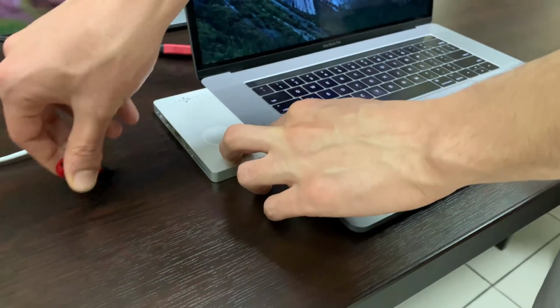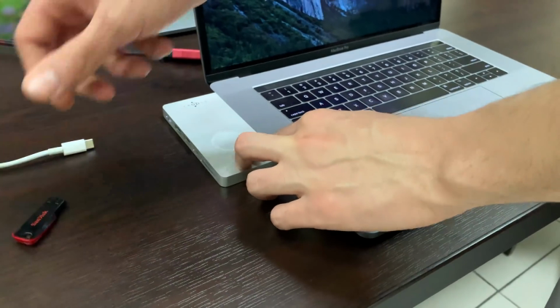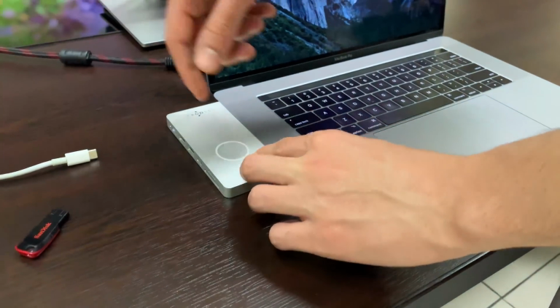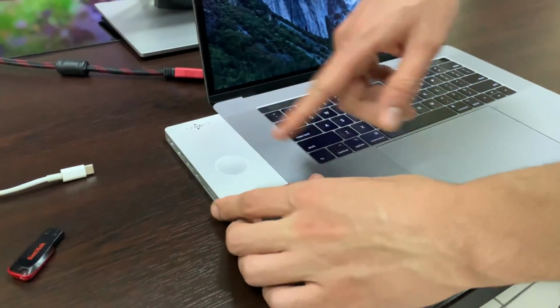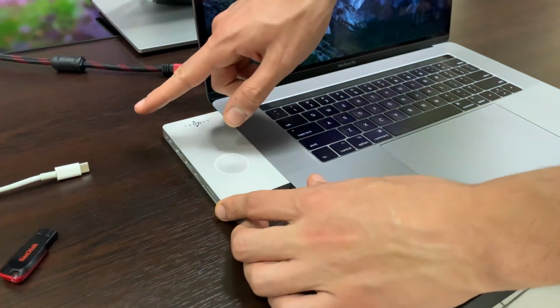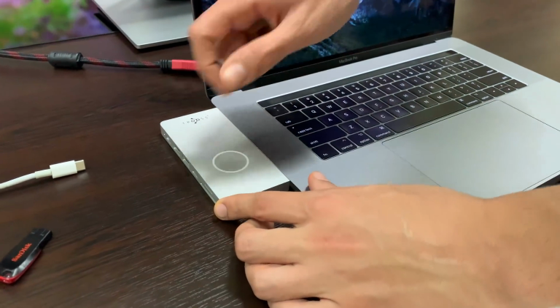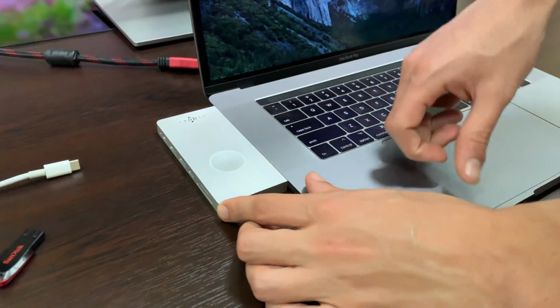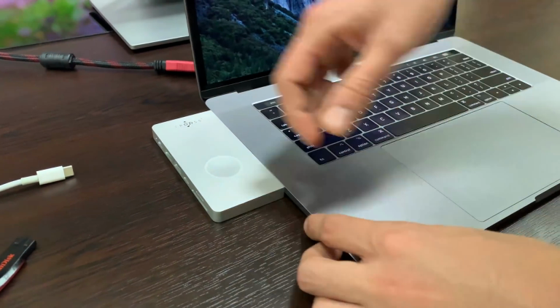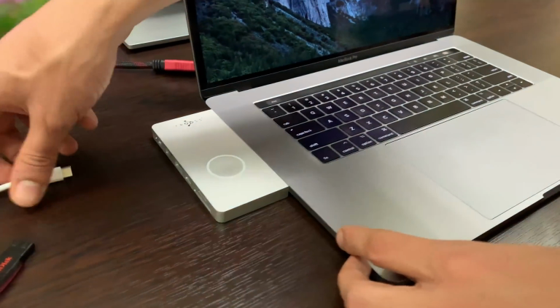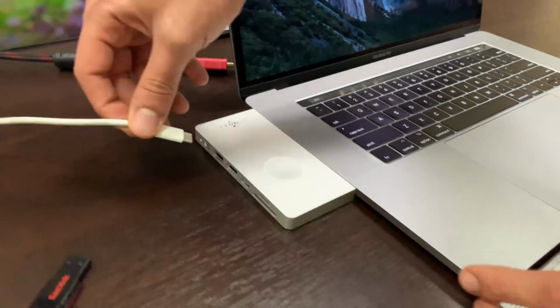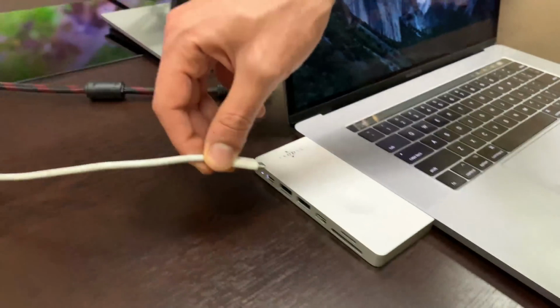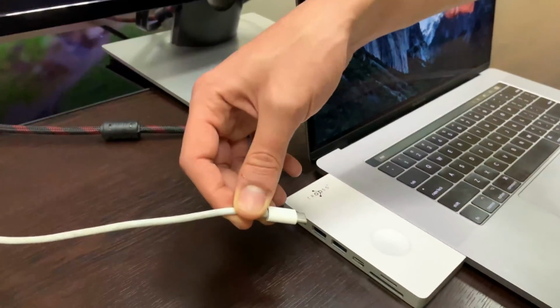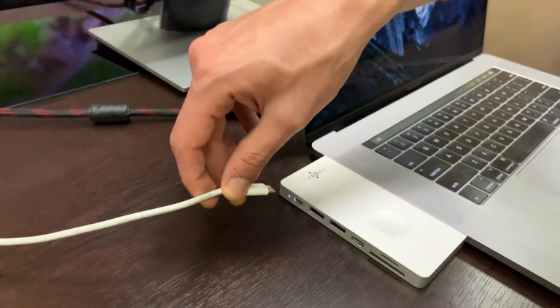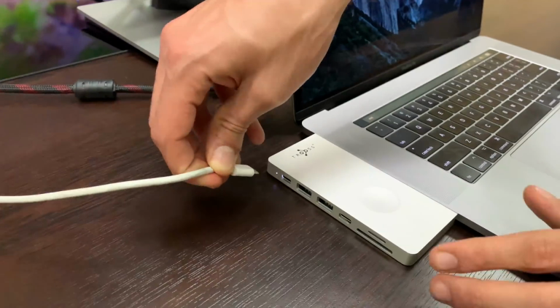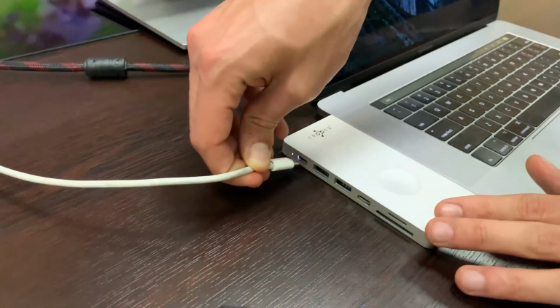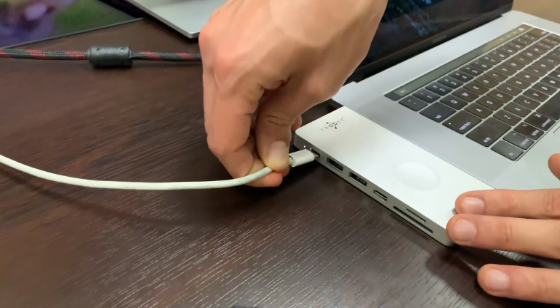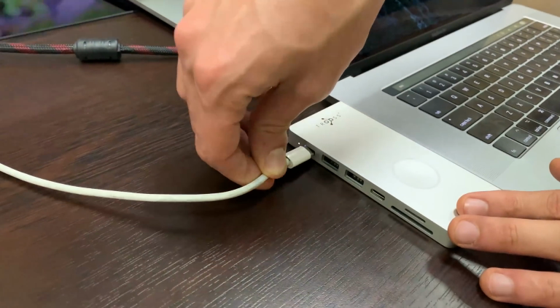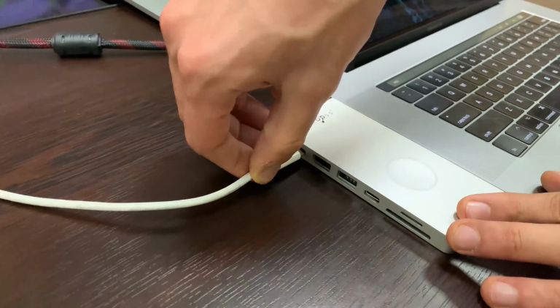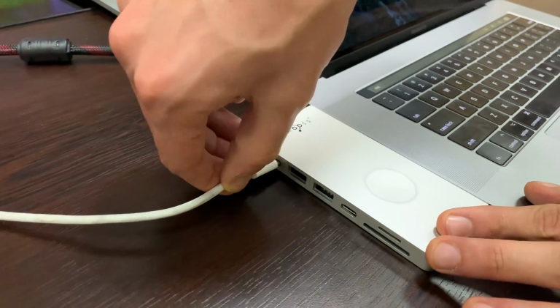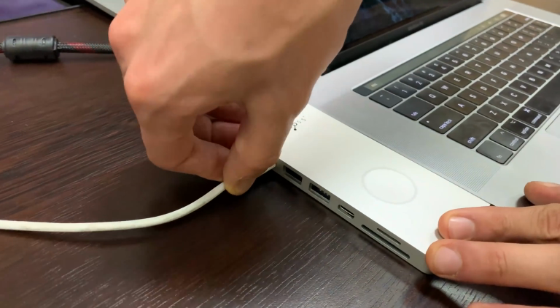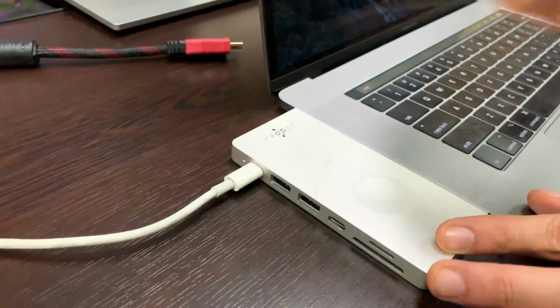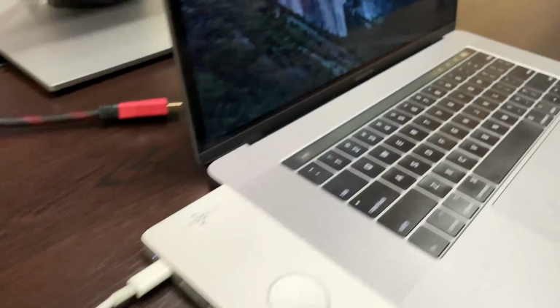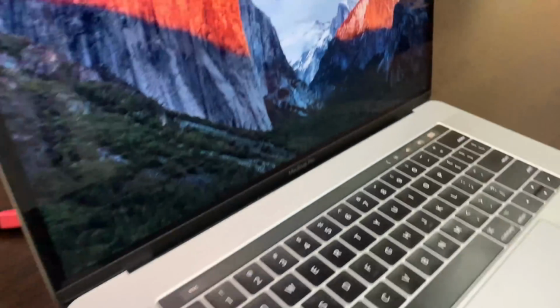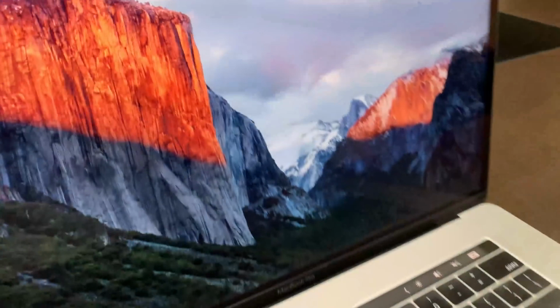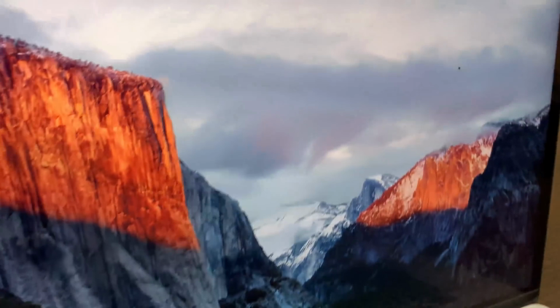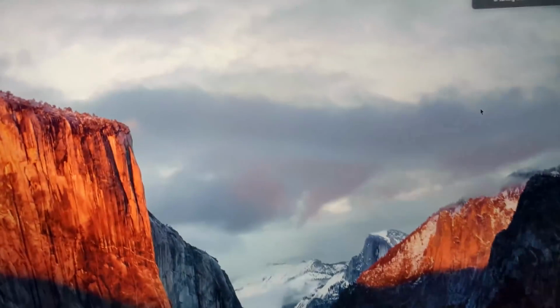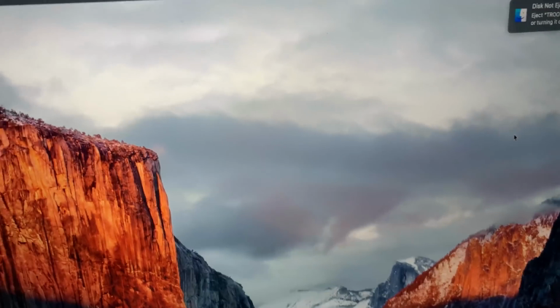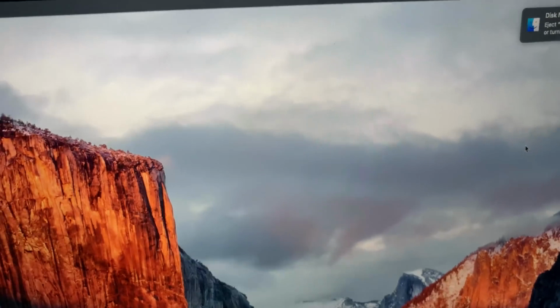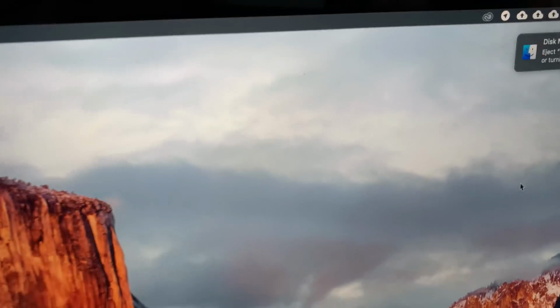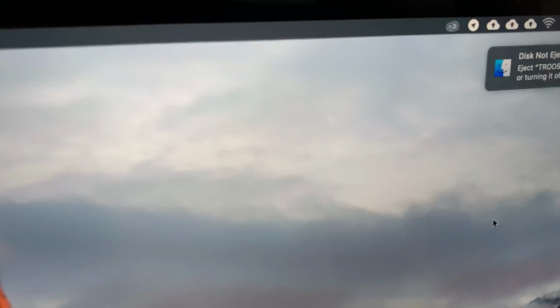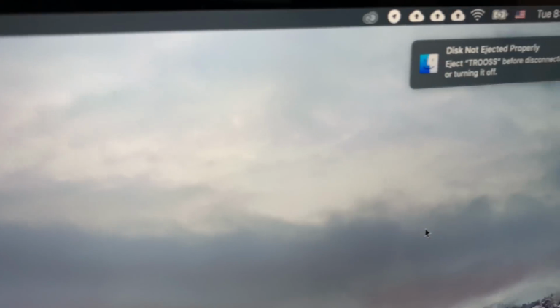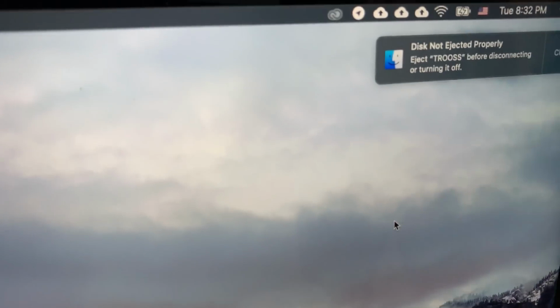Now to test the Thunderbolt 3 port, which provides up to 100 watts of power delivery. As we can see here, the laptop already started to charge.